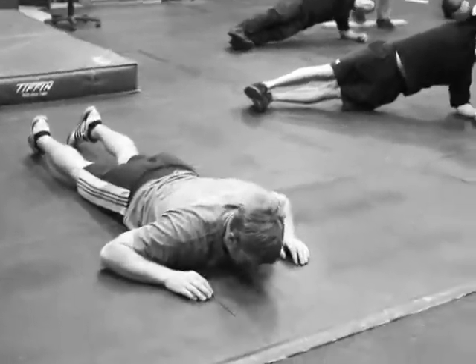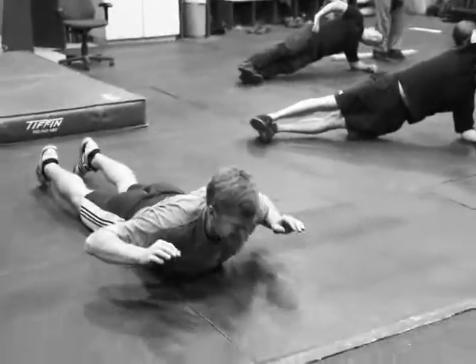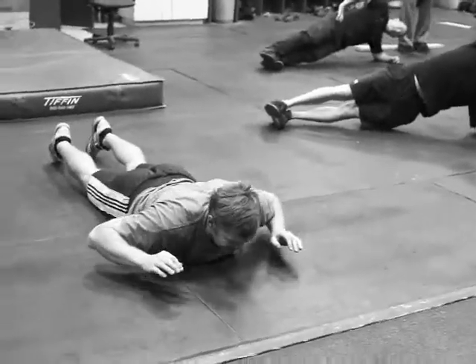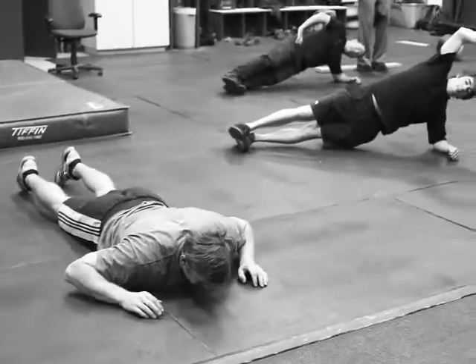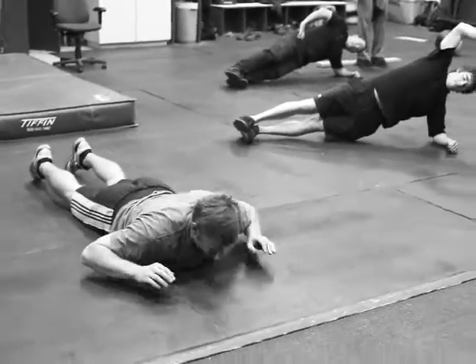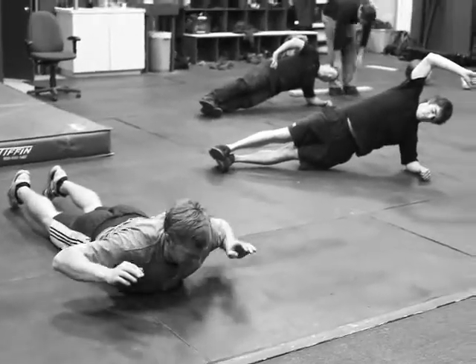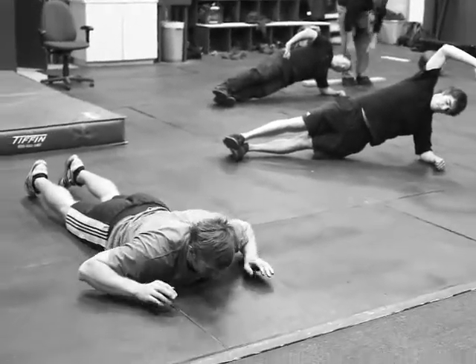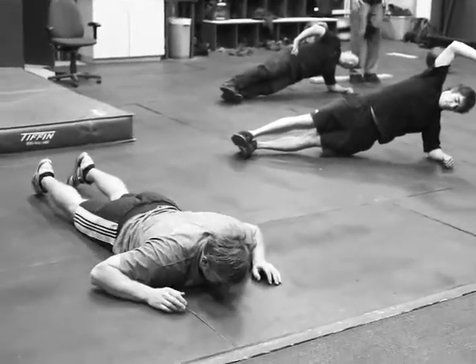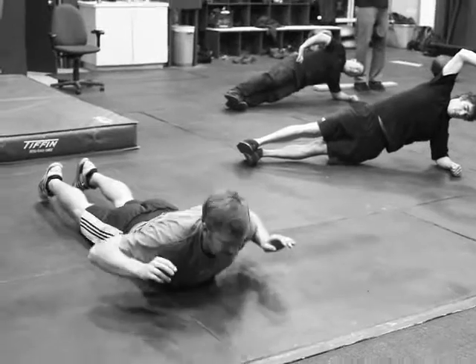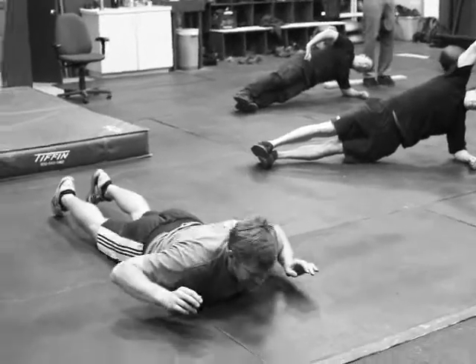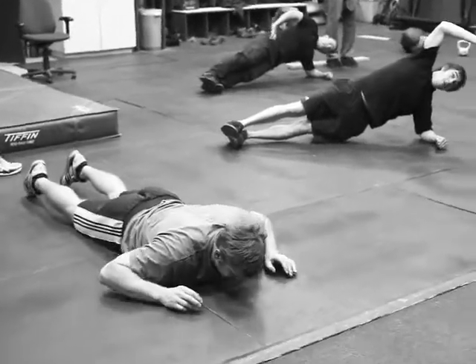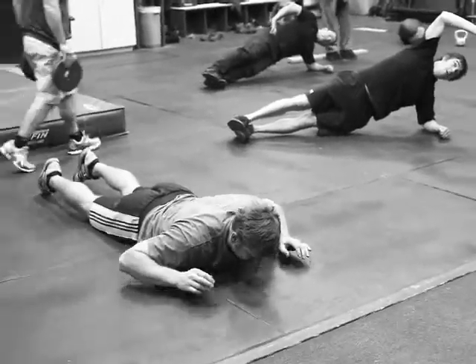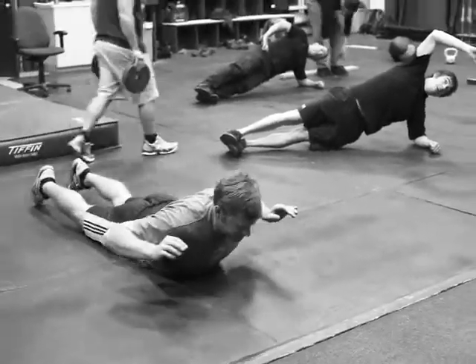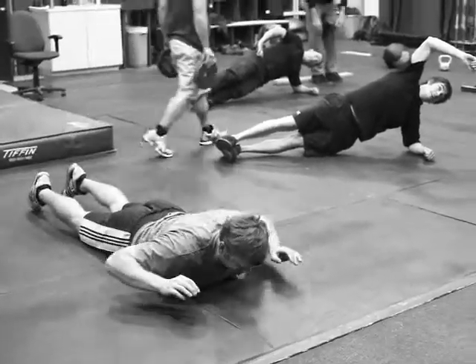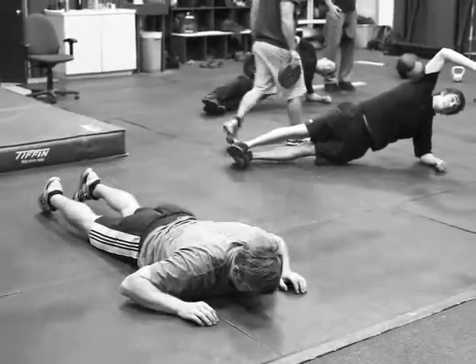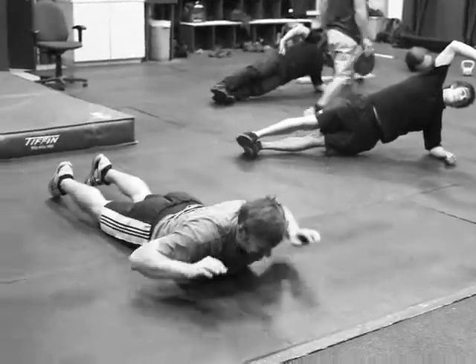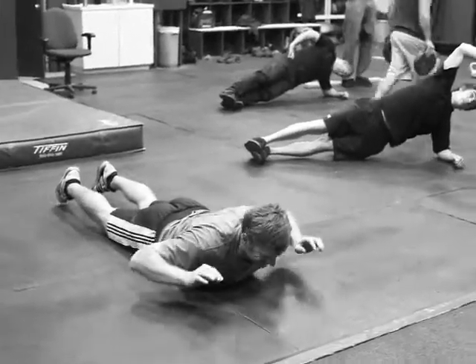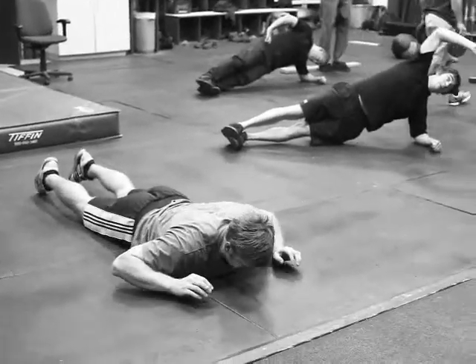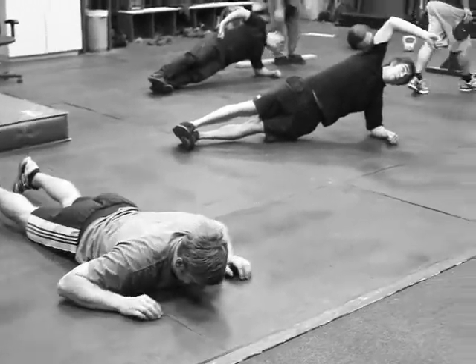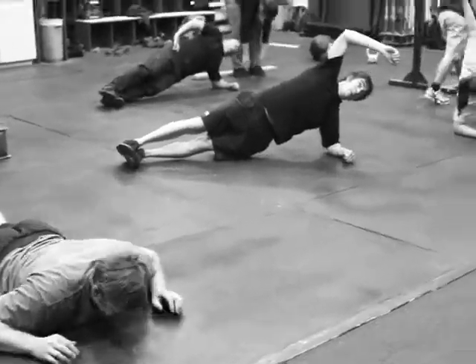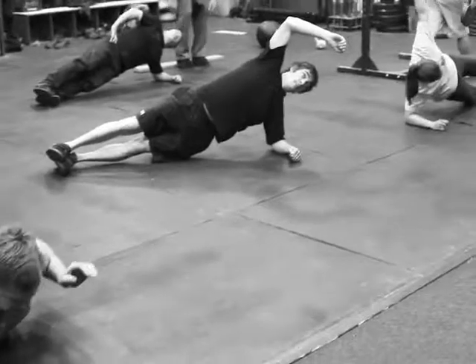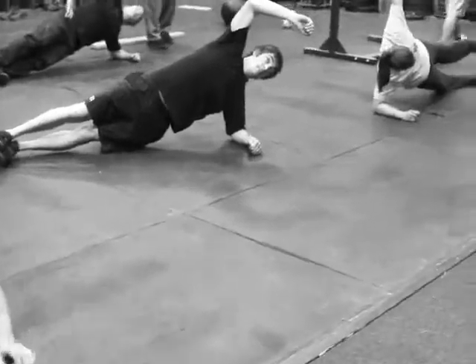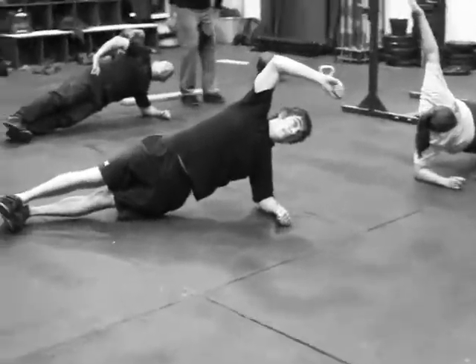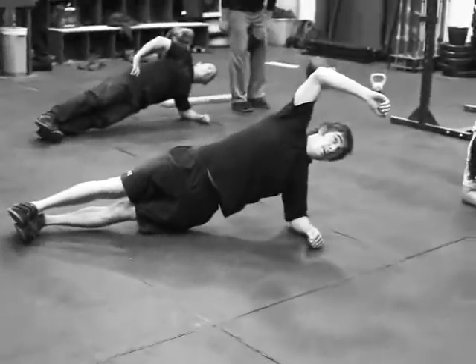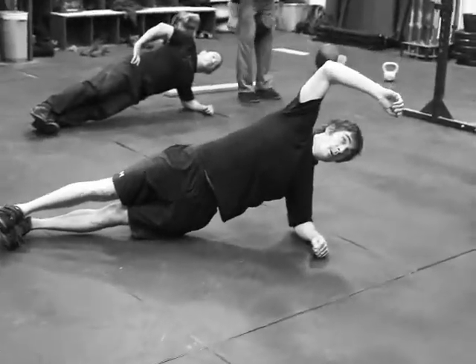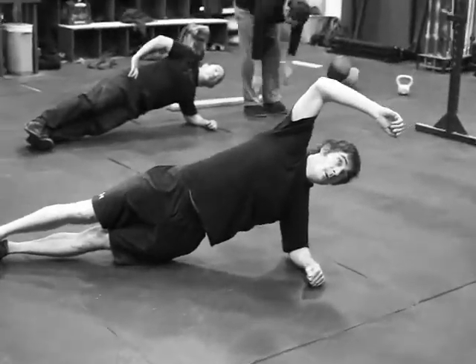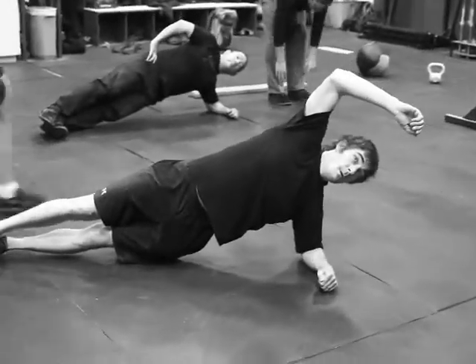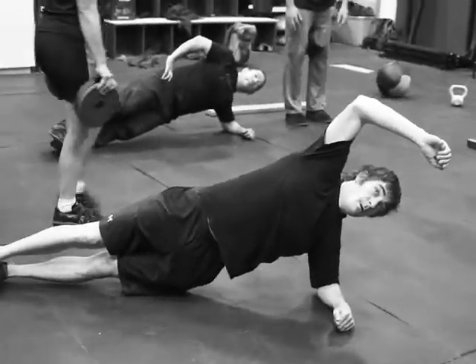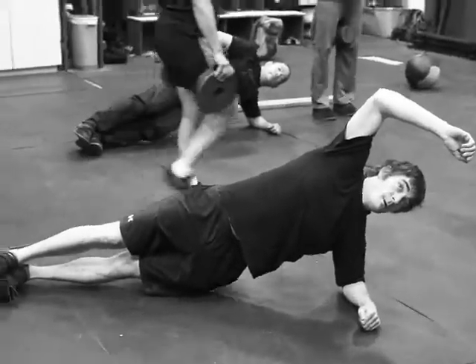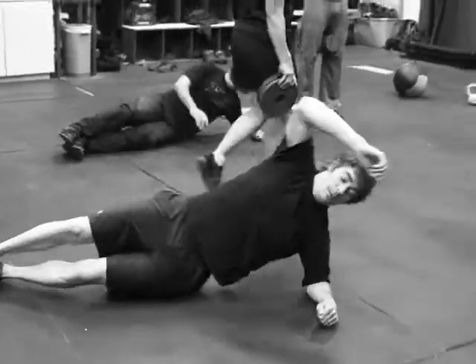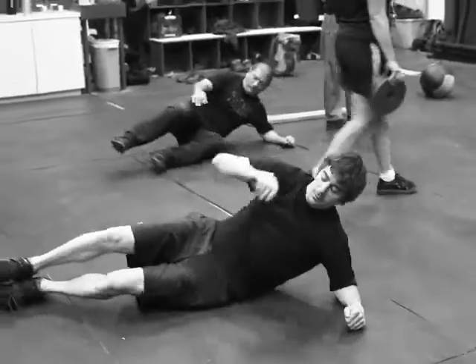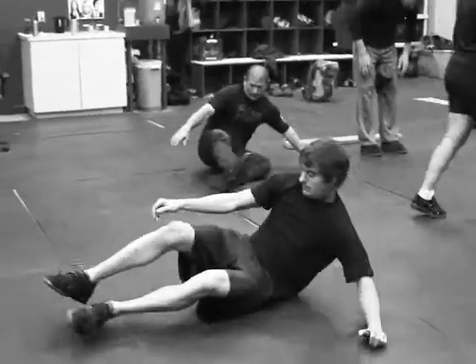These guys are working on their core circuit. They've got standing and kneeling founder, 20 seconds in each position. Face down, back extension, which you see Cody doing right here. And then also 30 seconds side bridge, so they'll do 30 seconds on each side.